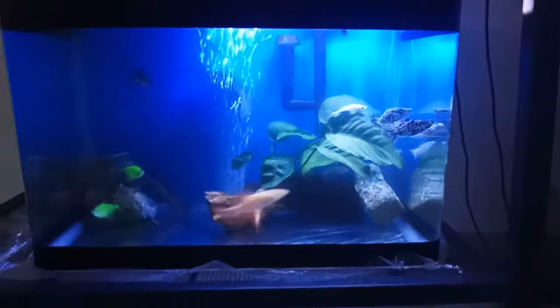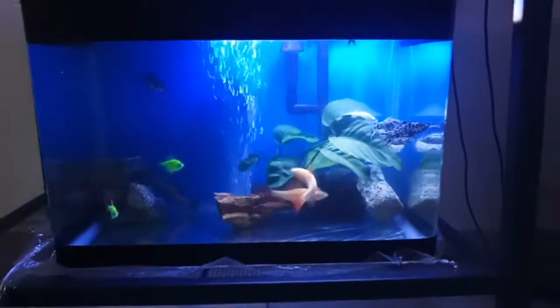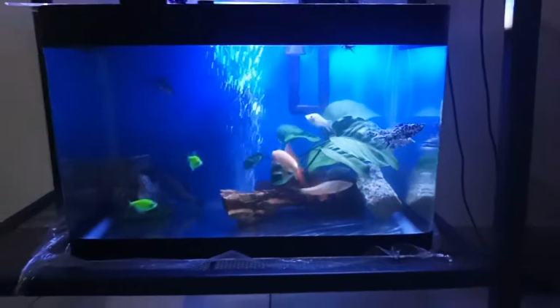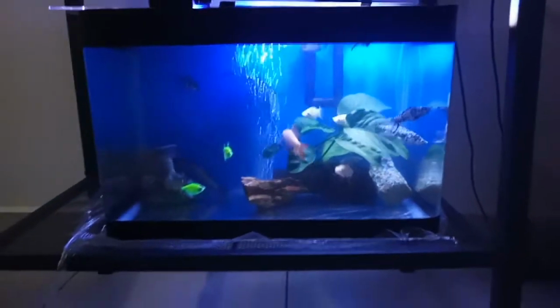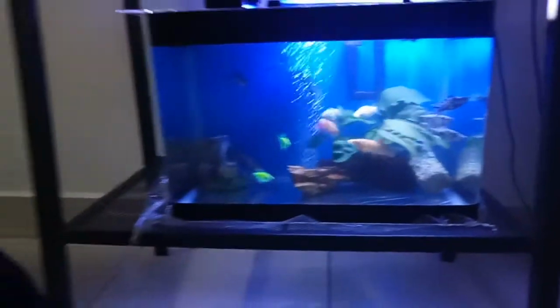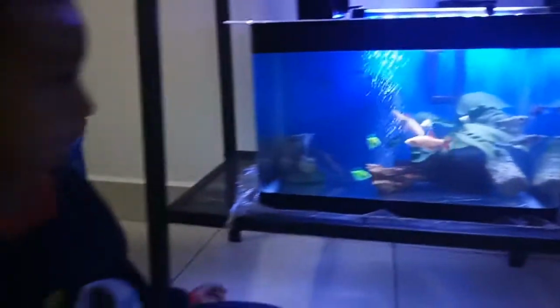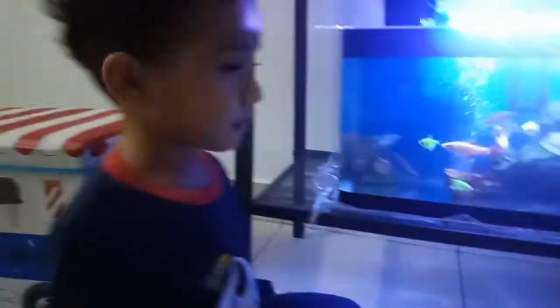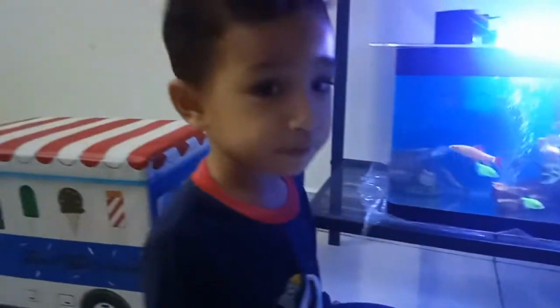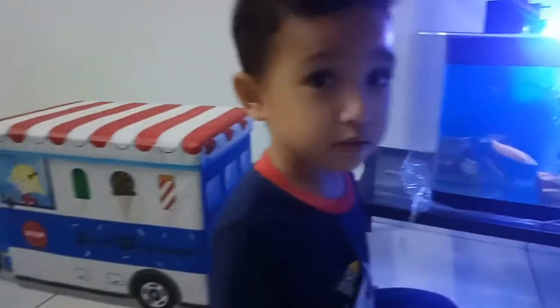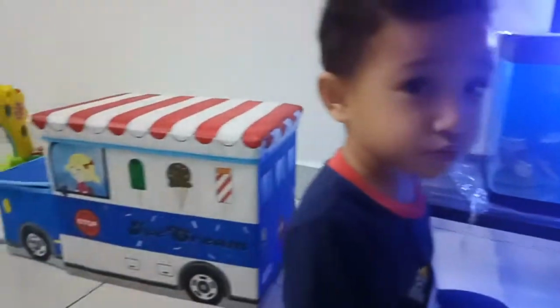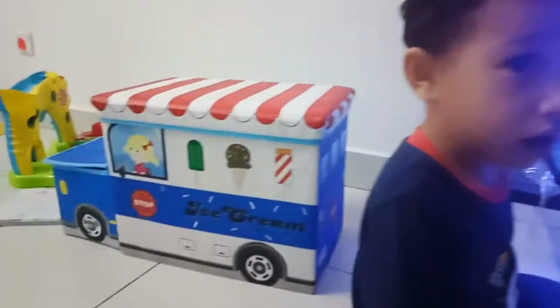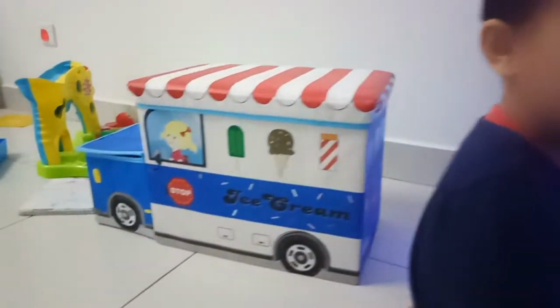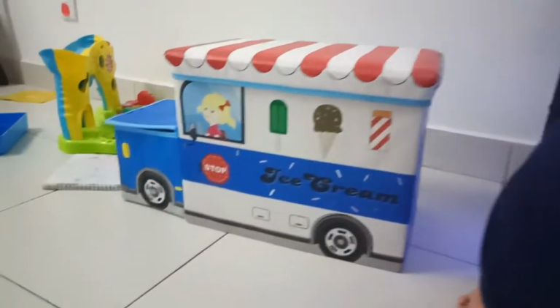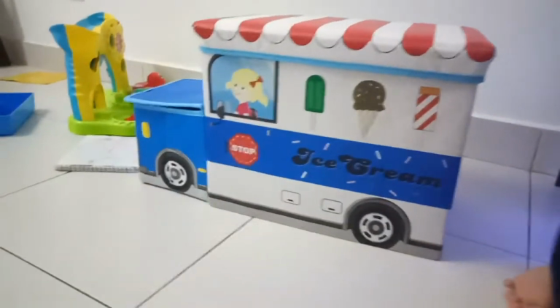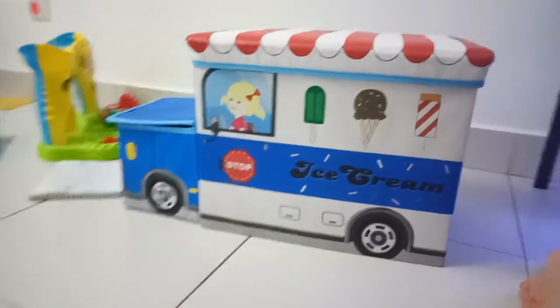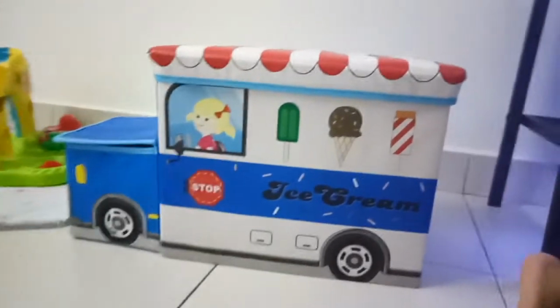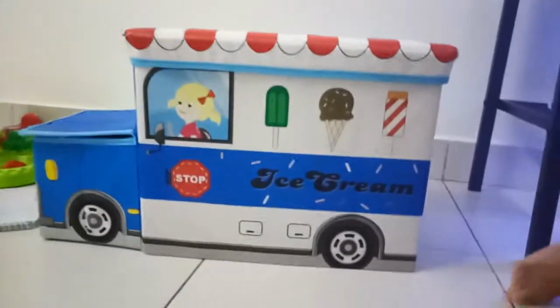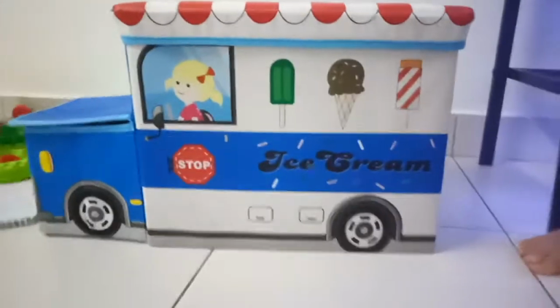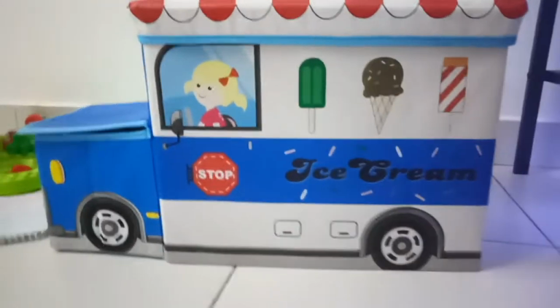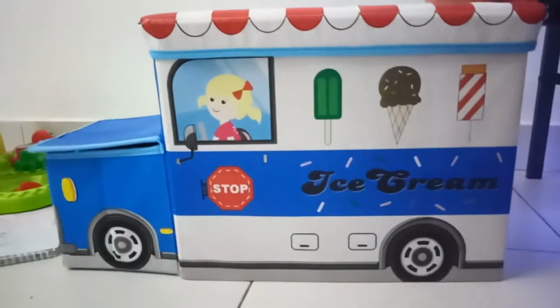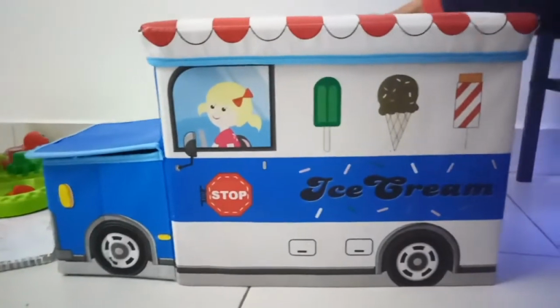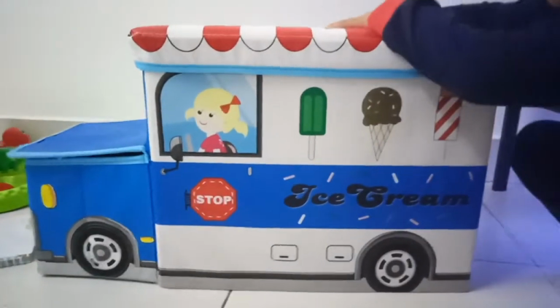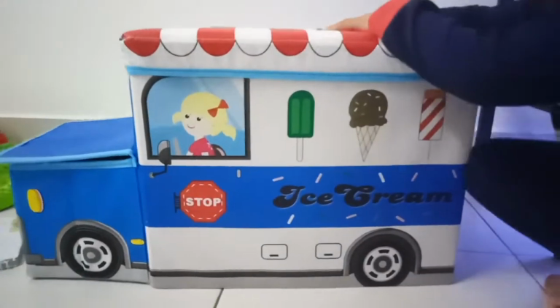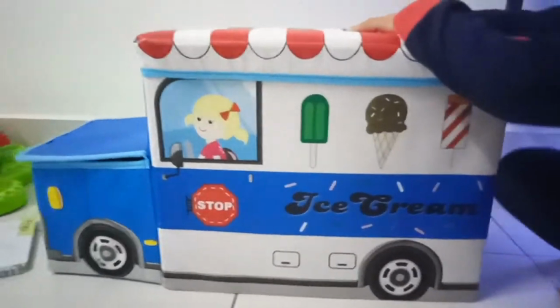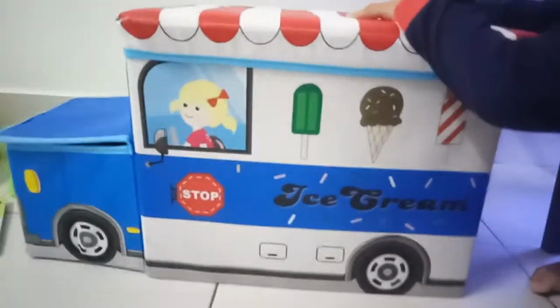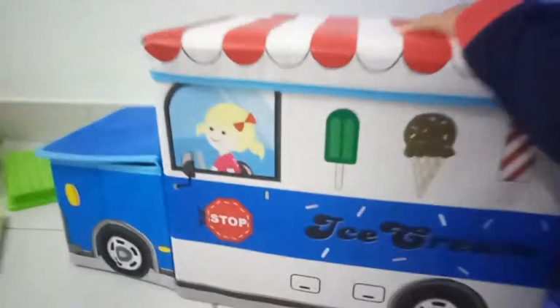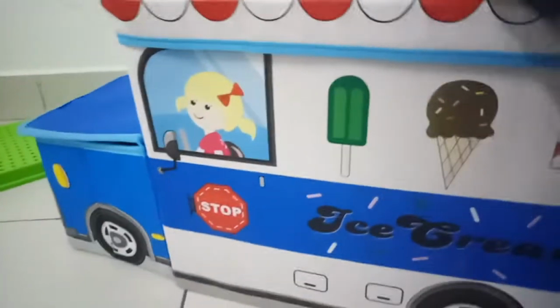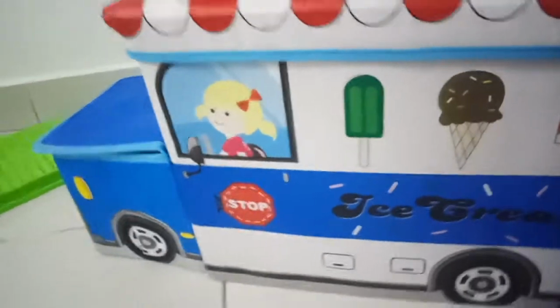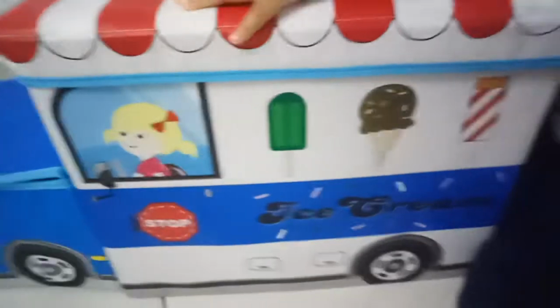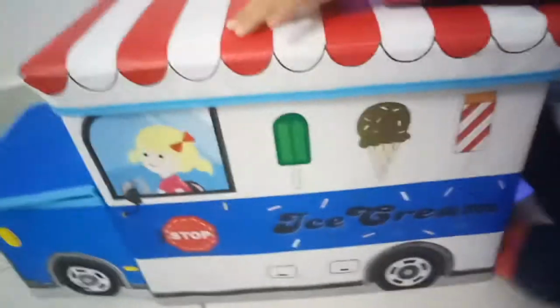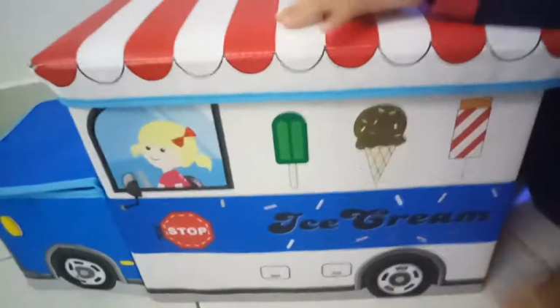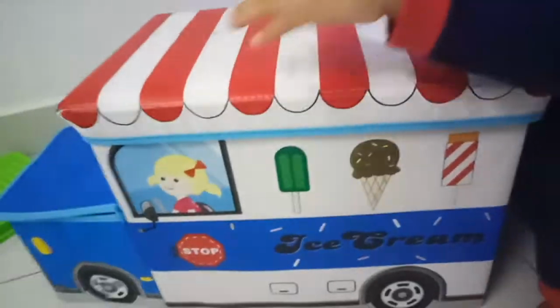Hello guys! Umair wants to show you something new — ice cream. This is magic ice cream because you can put all your toys inside.